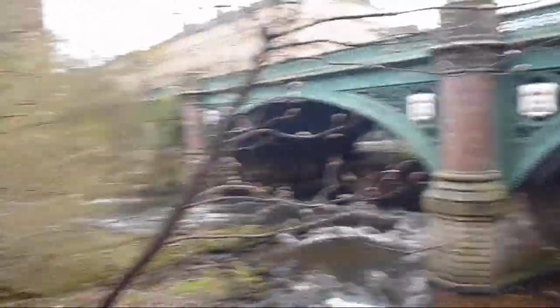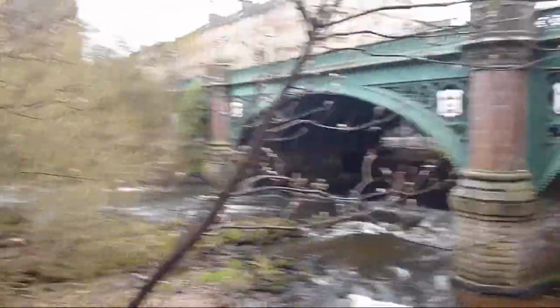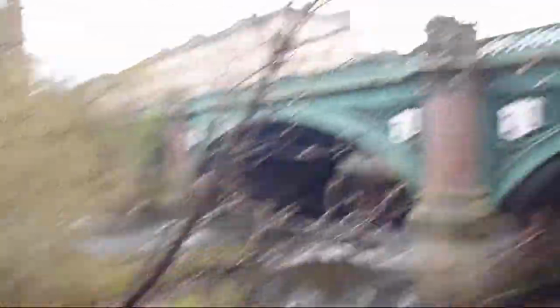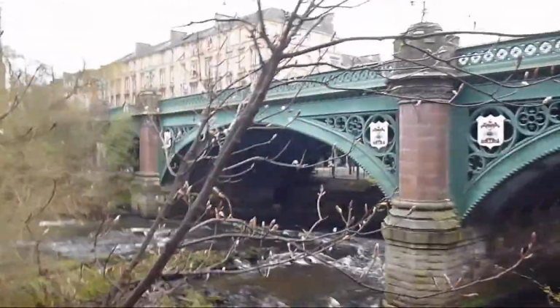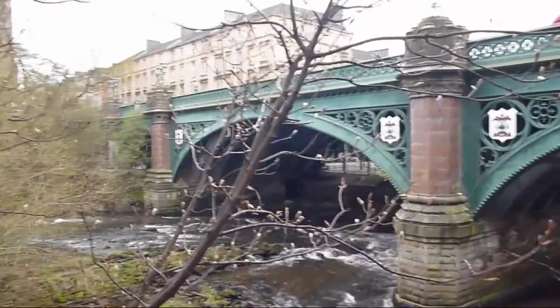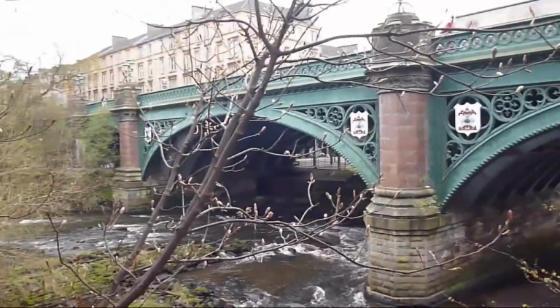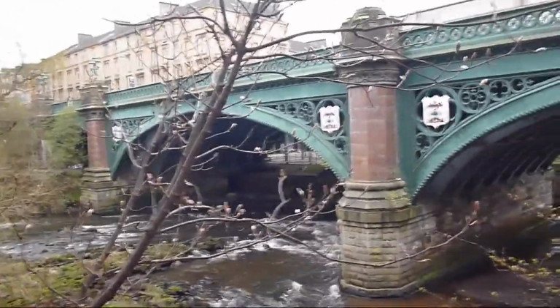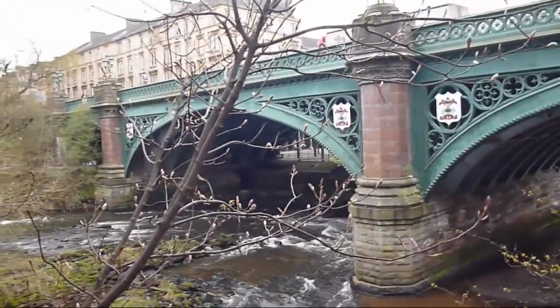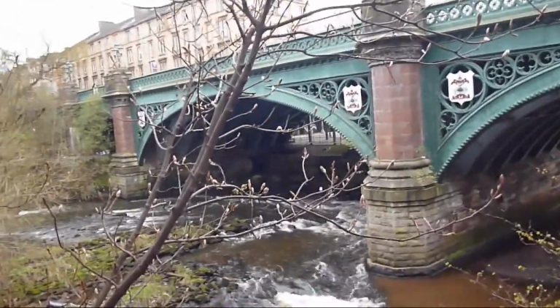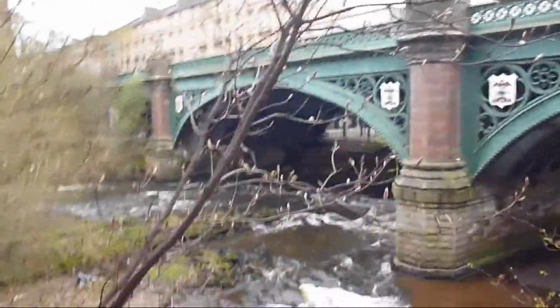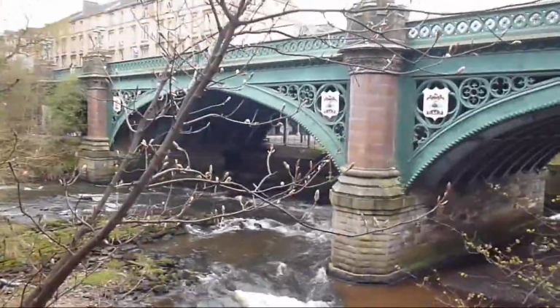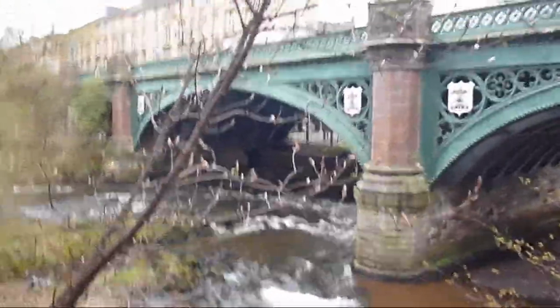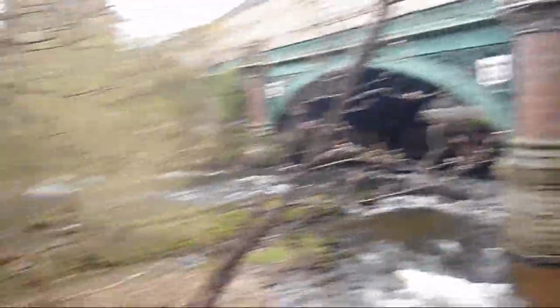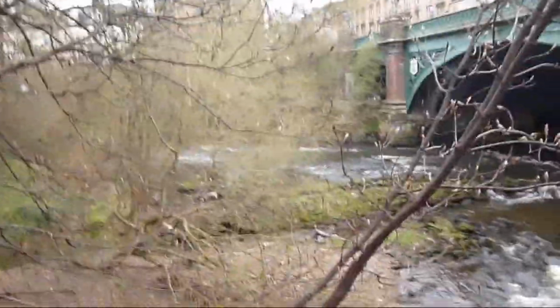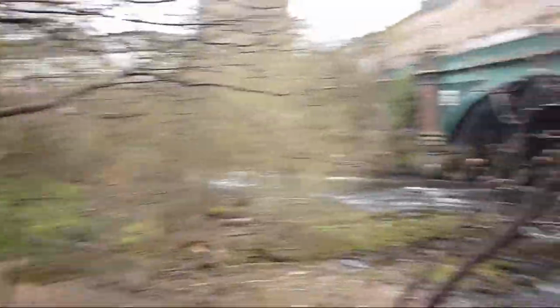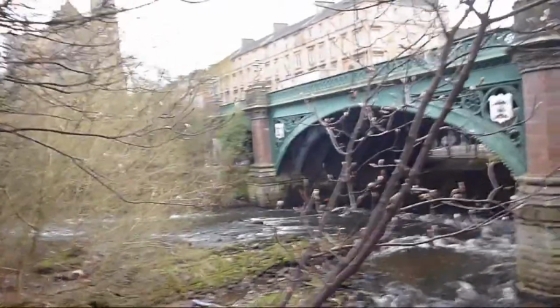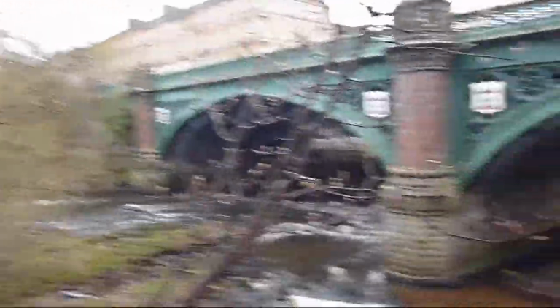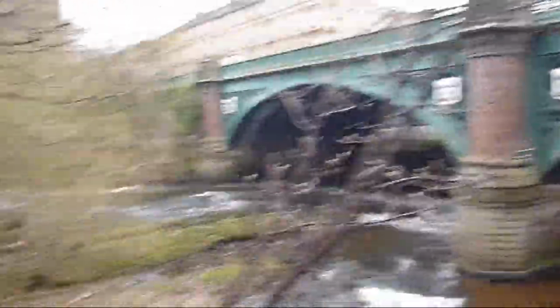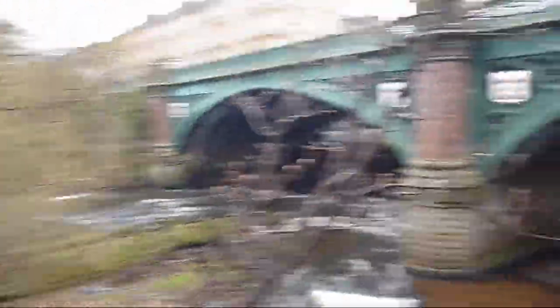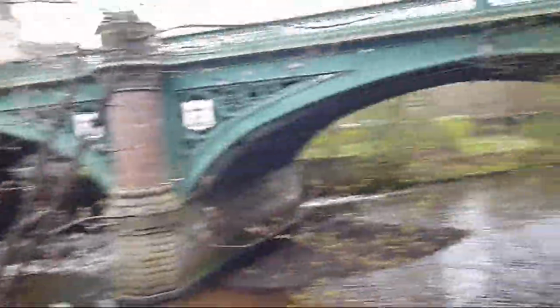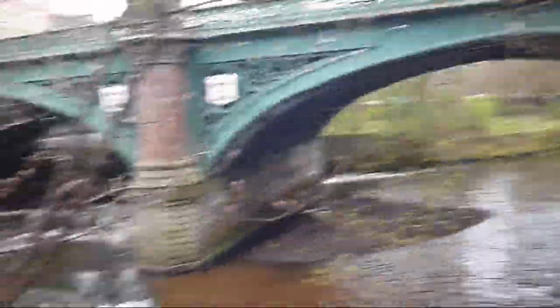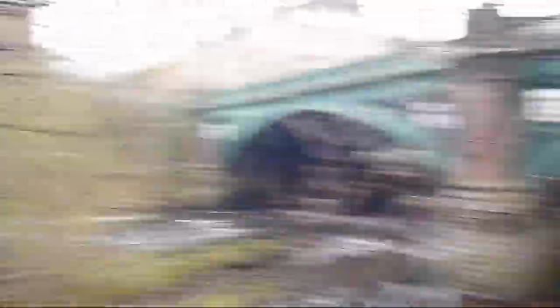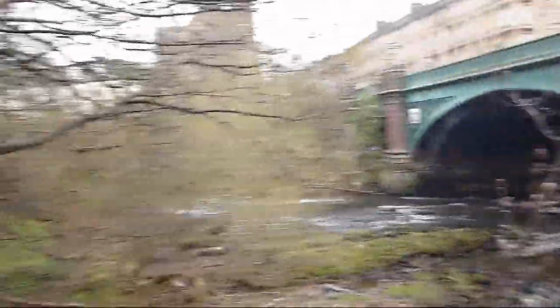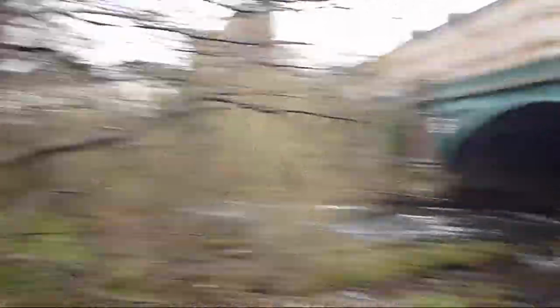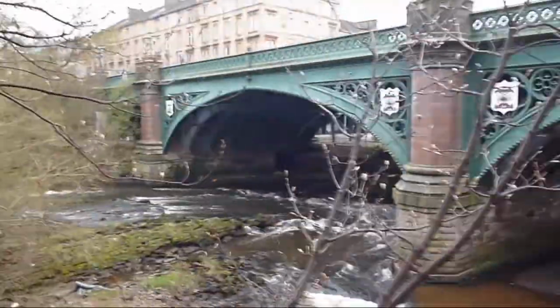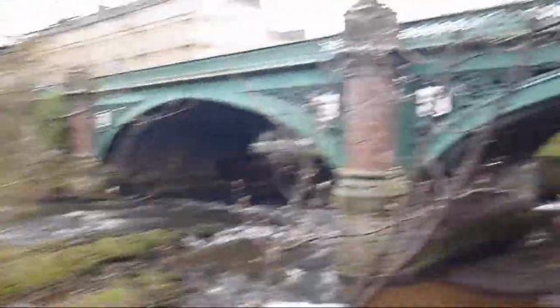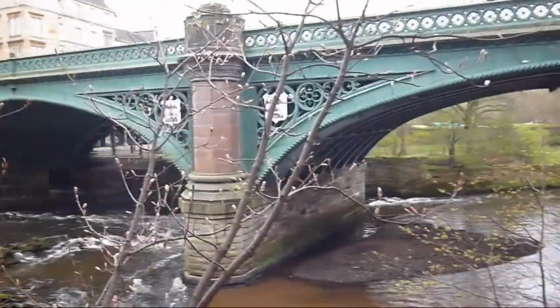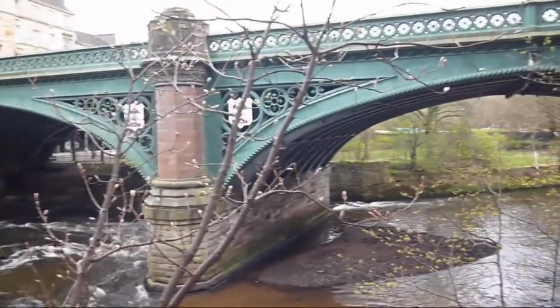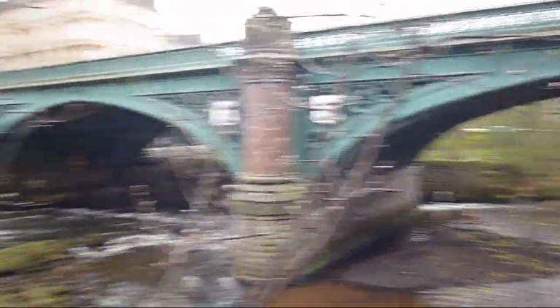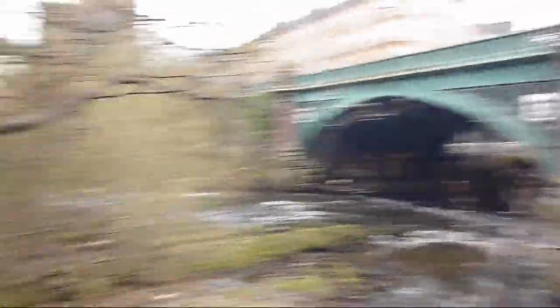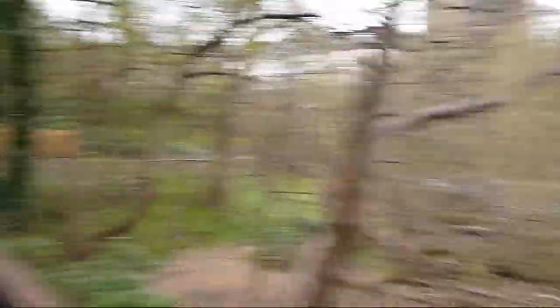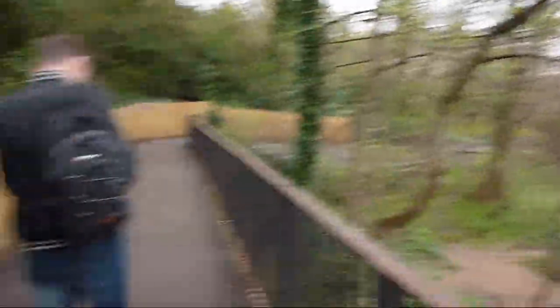It looks like that one in Edinburgh, doesn't it? Is it built by that Telford guy - Thomas Telford? He builds all the bridges. I don't think it is him though, probably not this time.